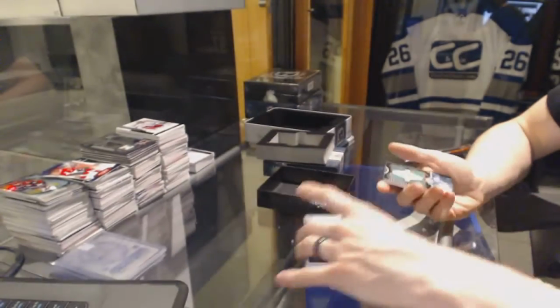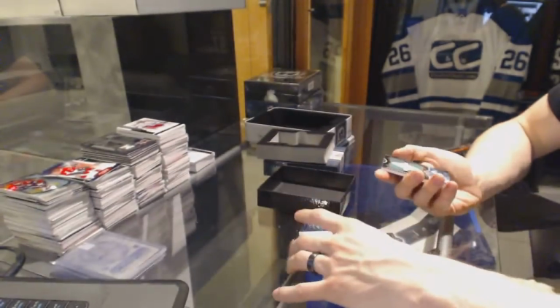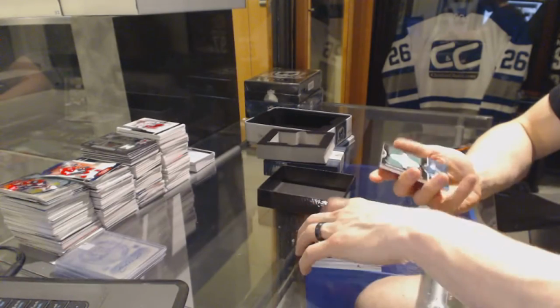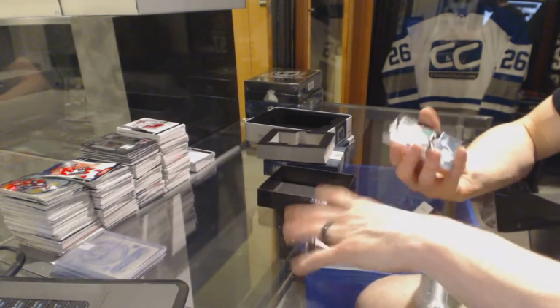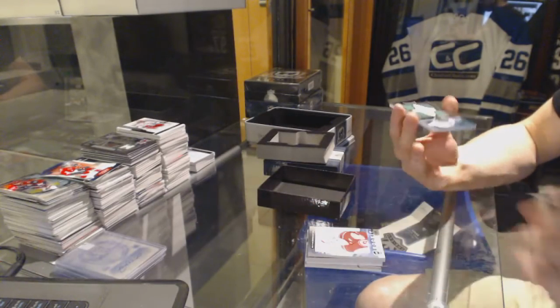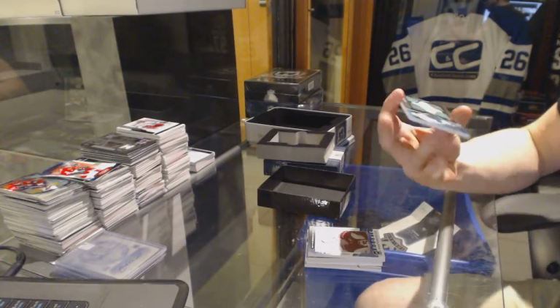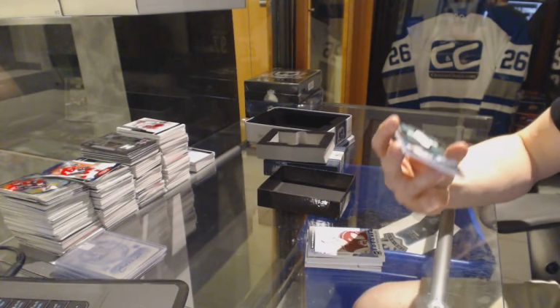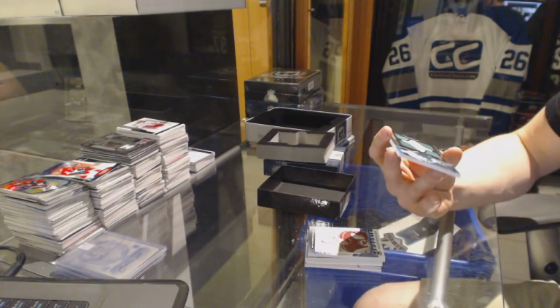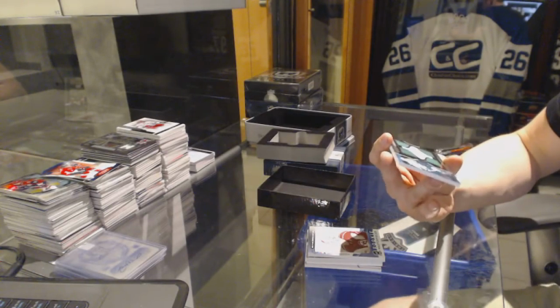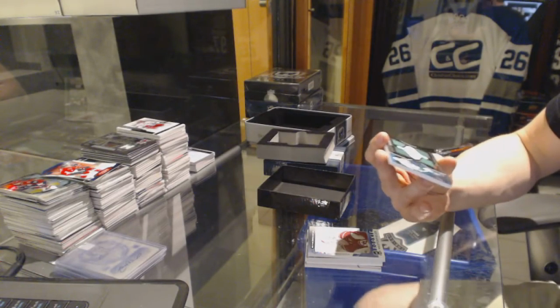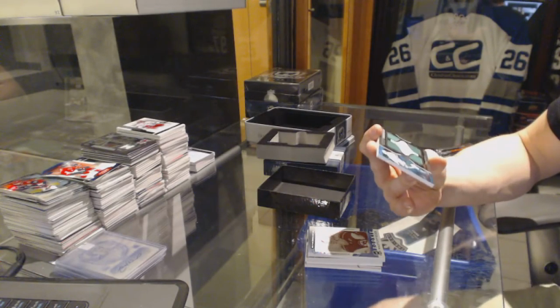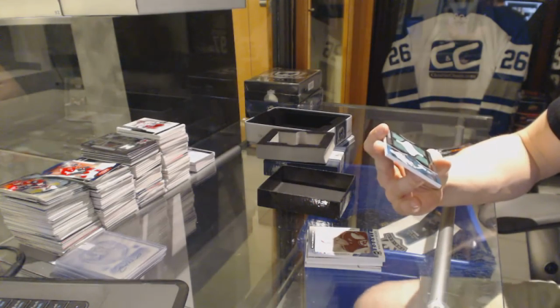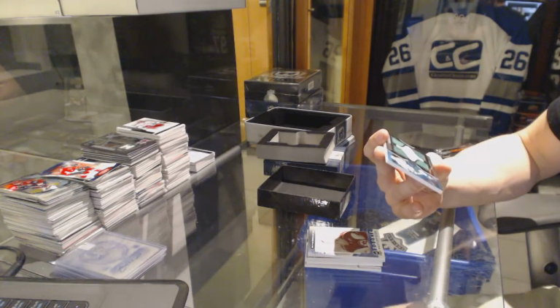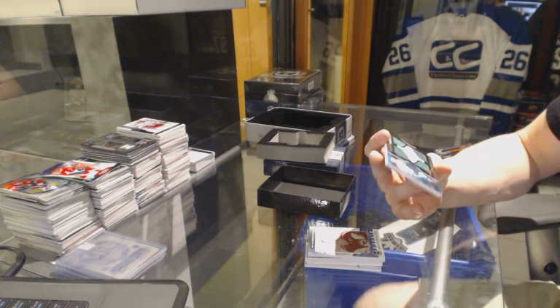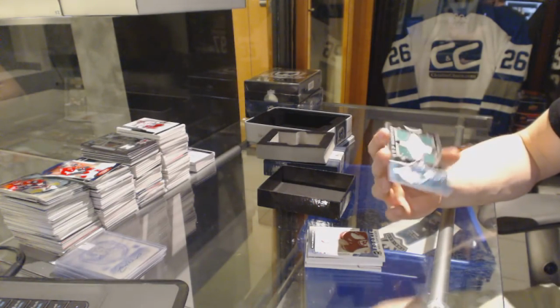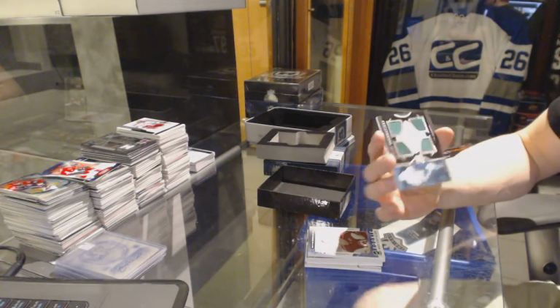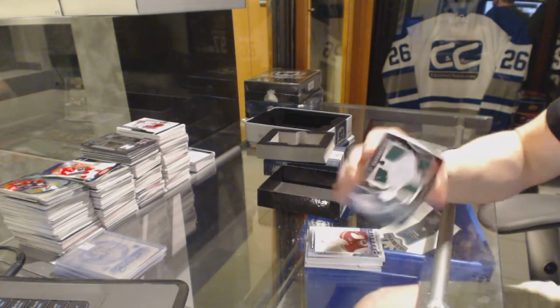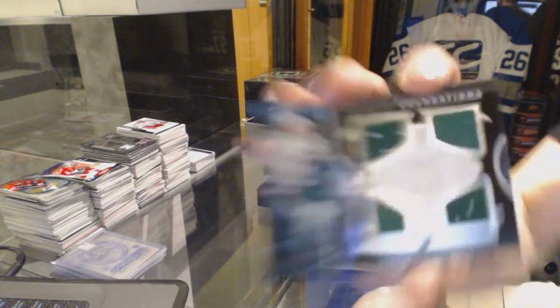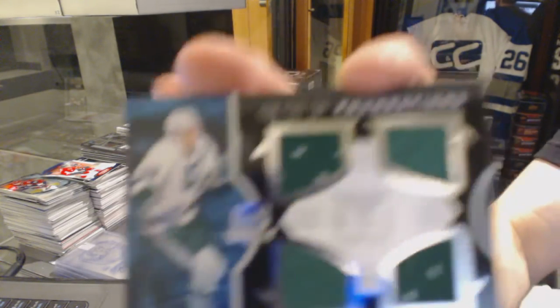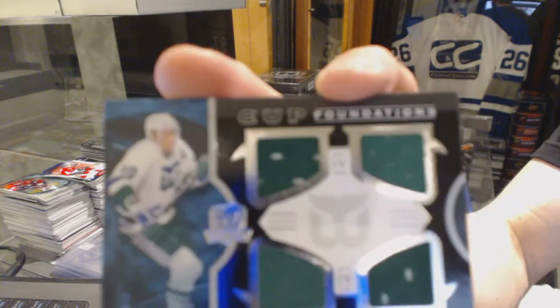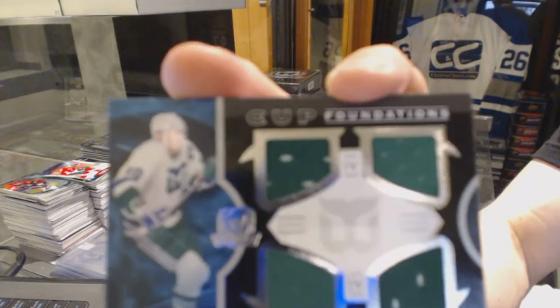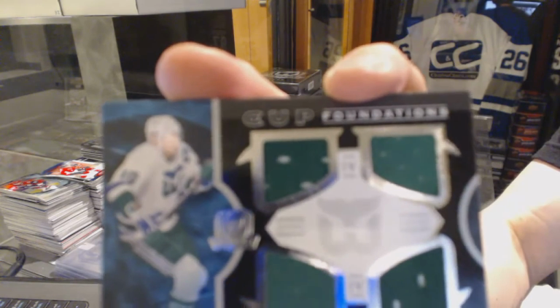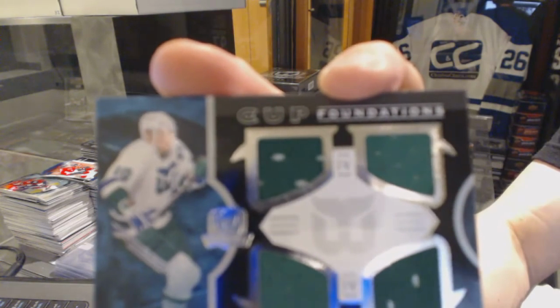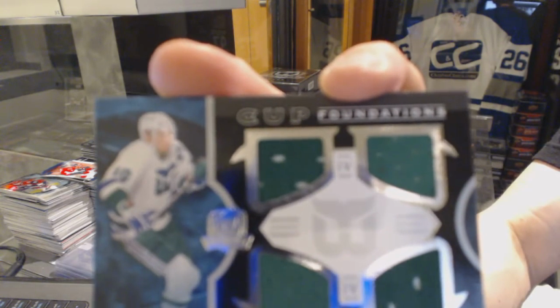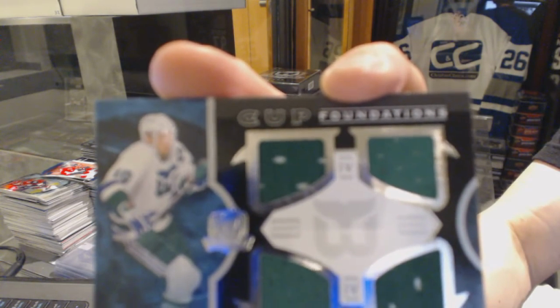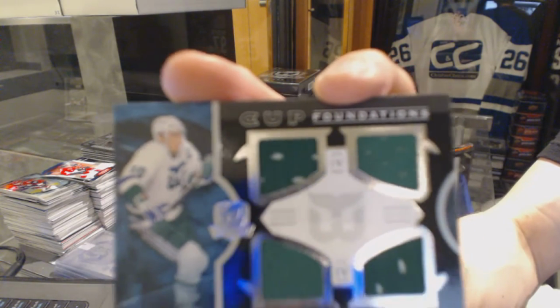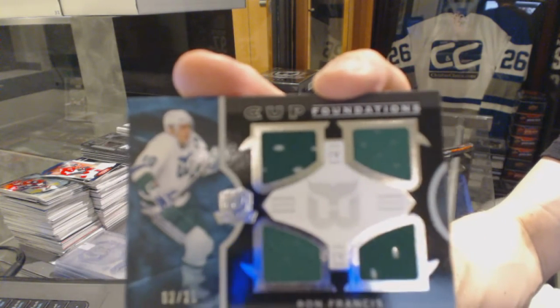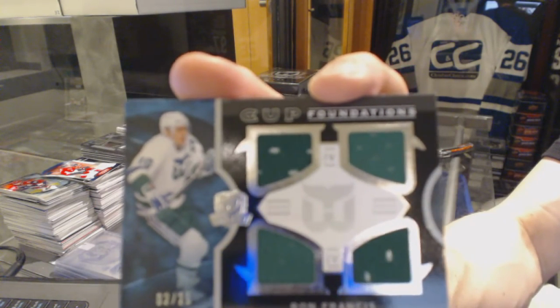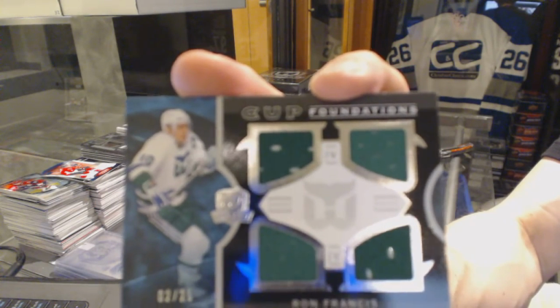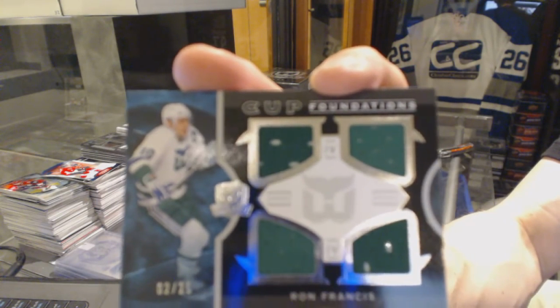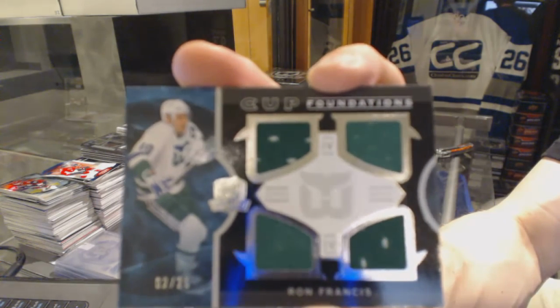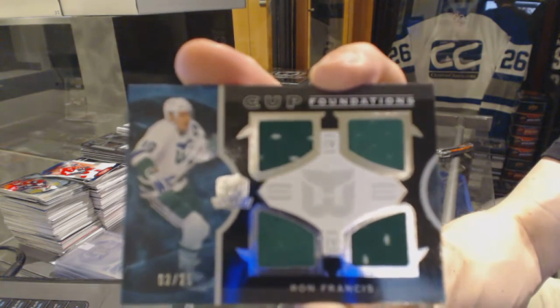And a Cup Foundations quad jersey, number 2 of 25 for the Hartford Whalers, aka the Carolina Hurricanes, Ron Francis.